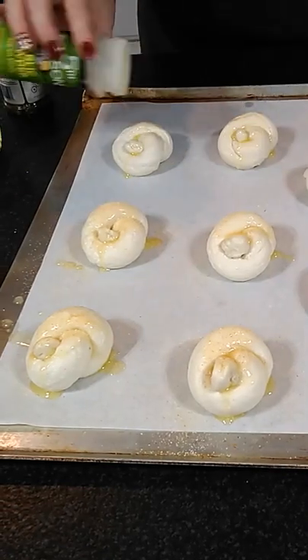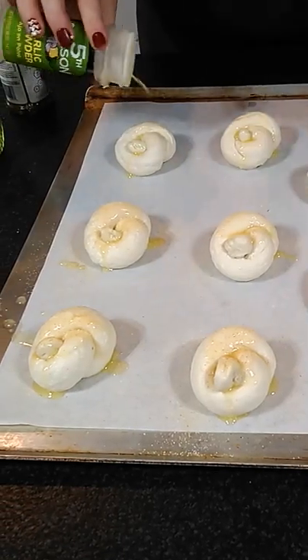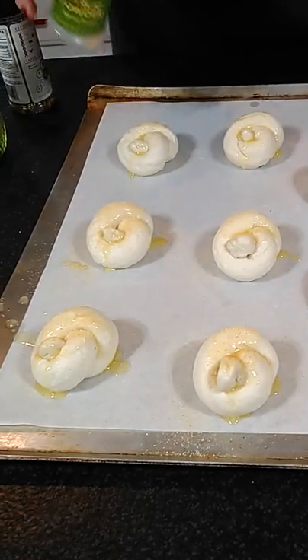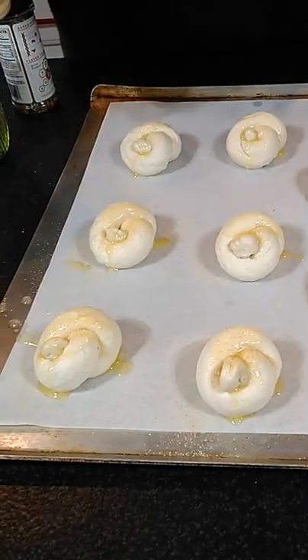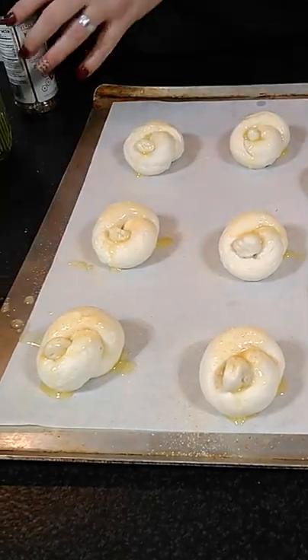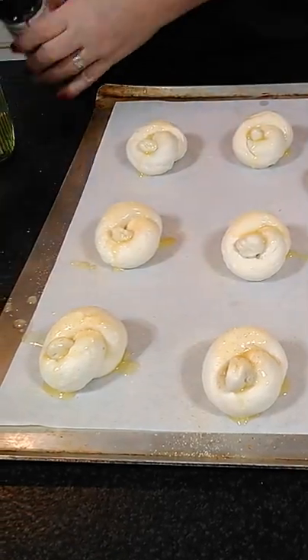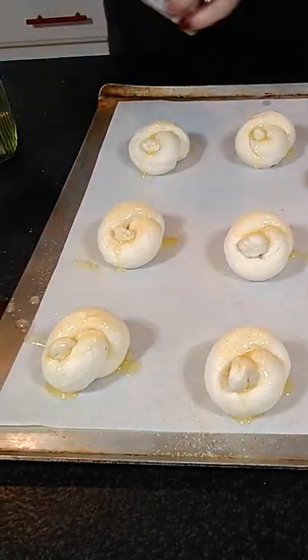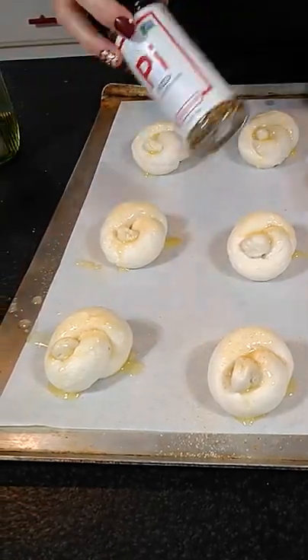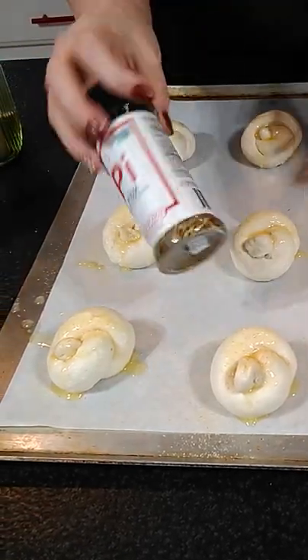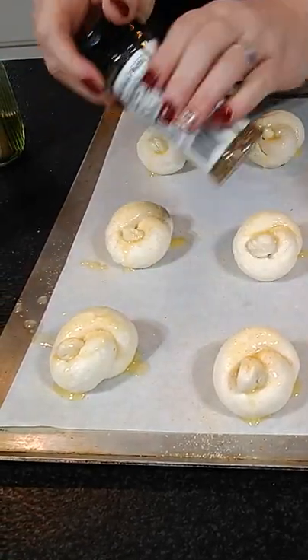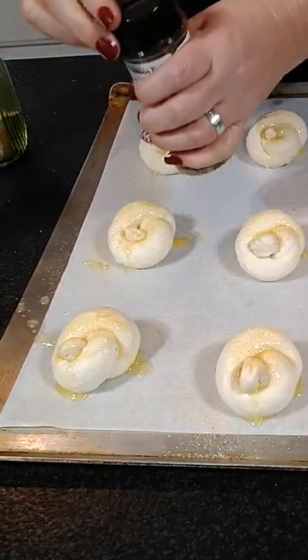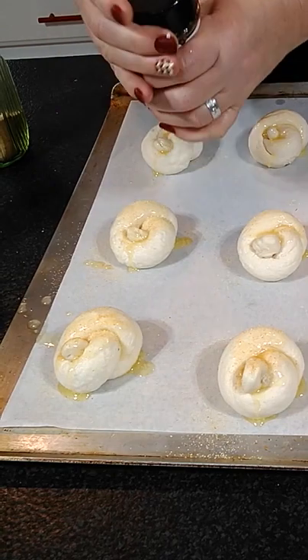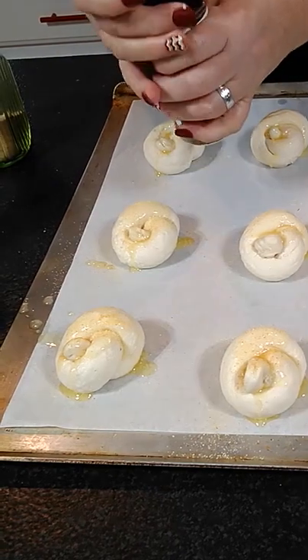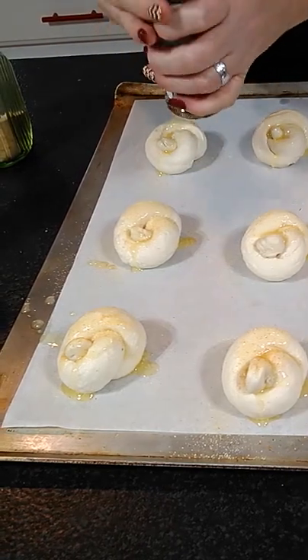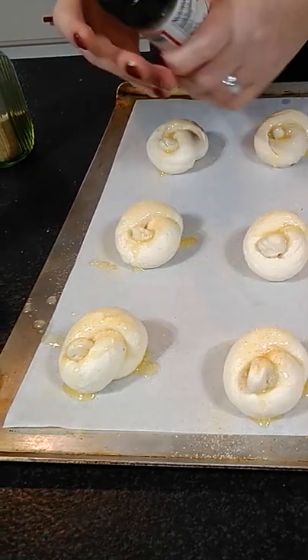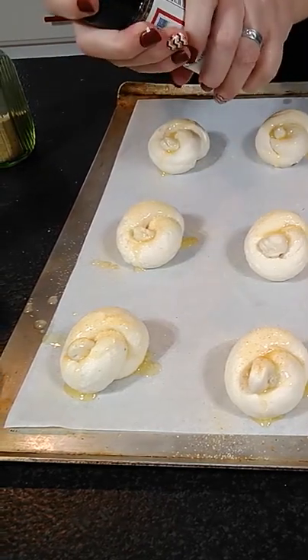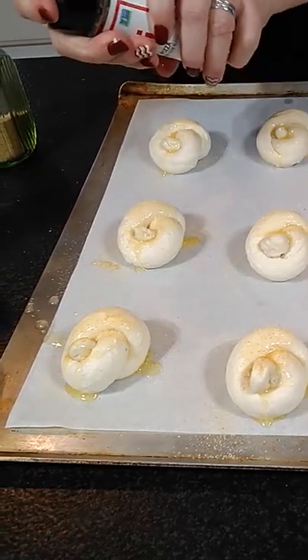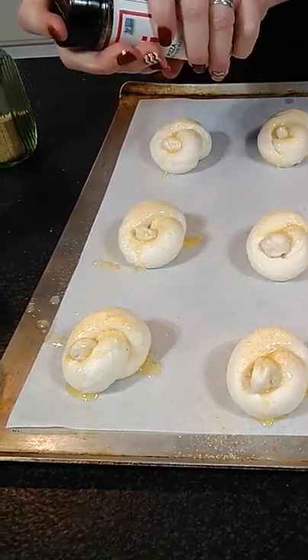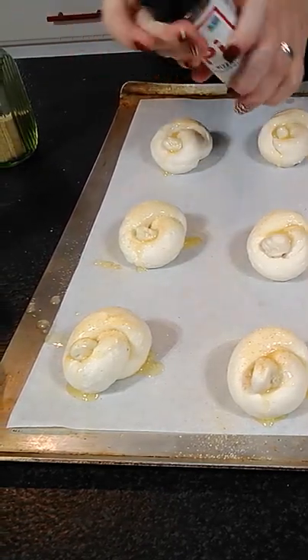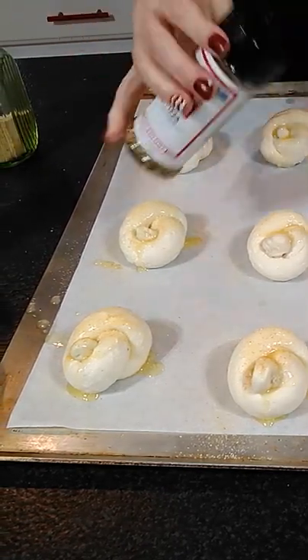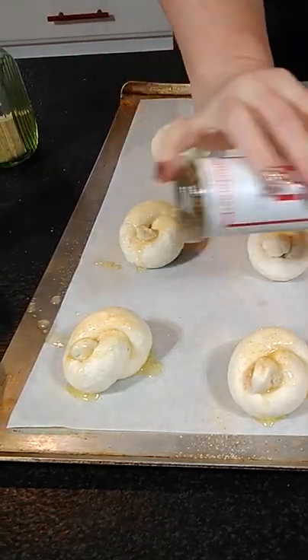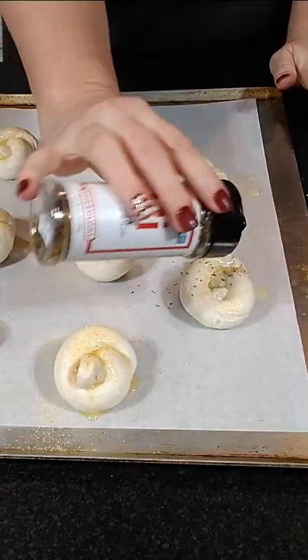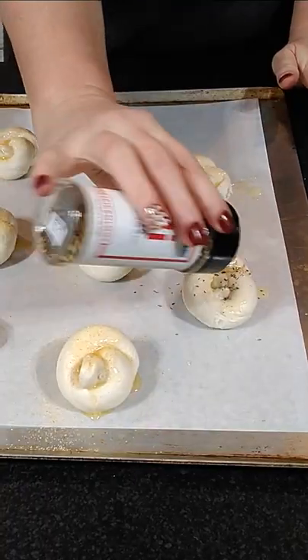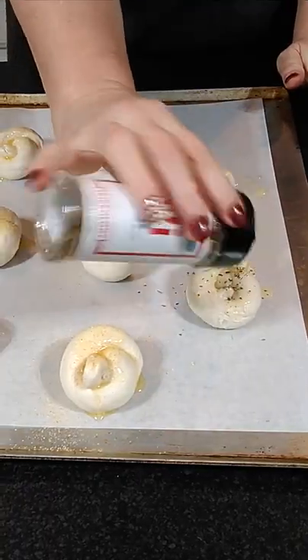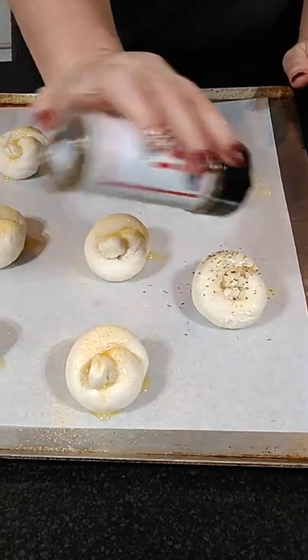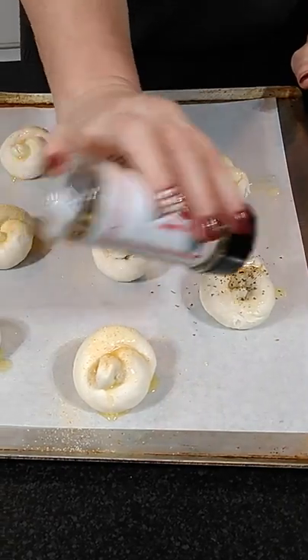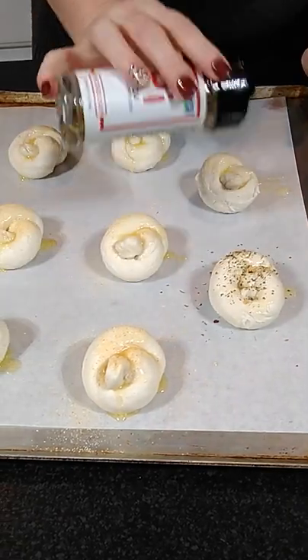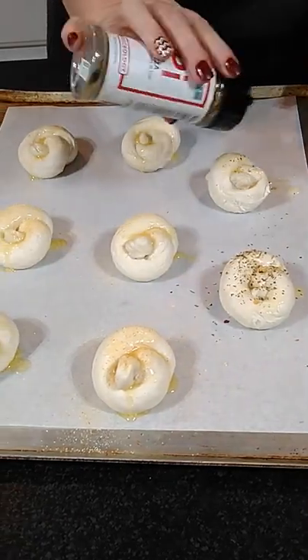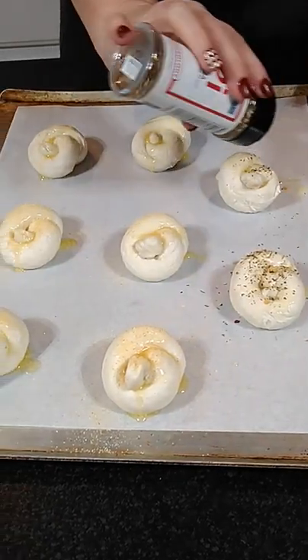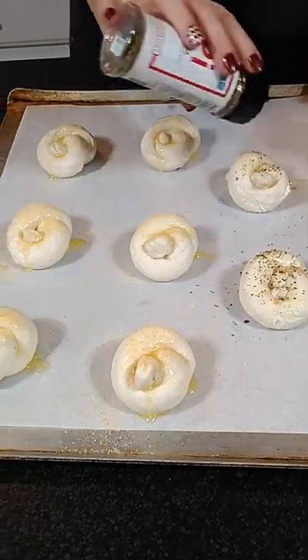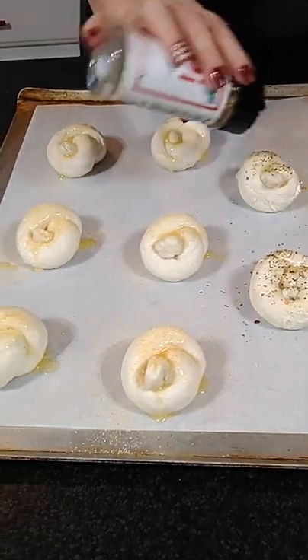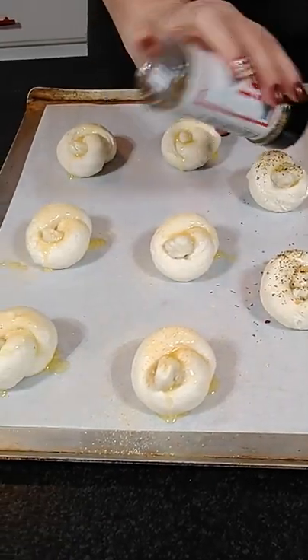But if you want something zippy, you can take a pizza seasoning or Italian seasoning, that kind of thing, and you can sprinkle that on top if you want also.